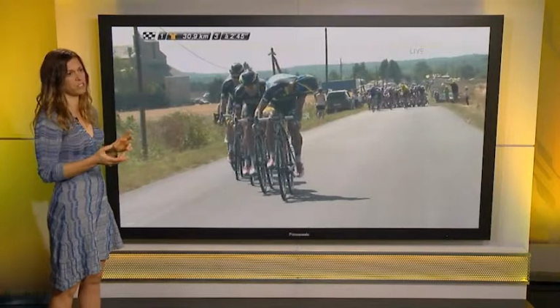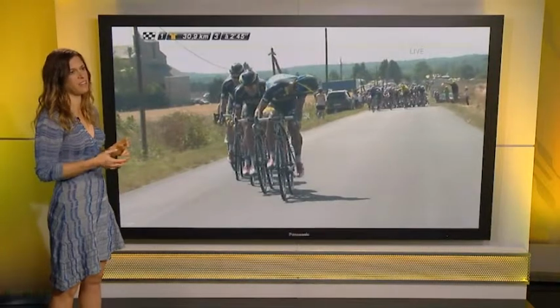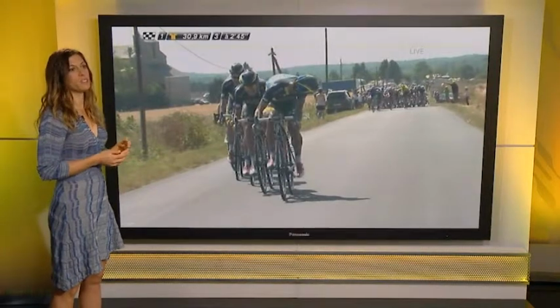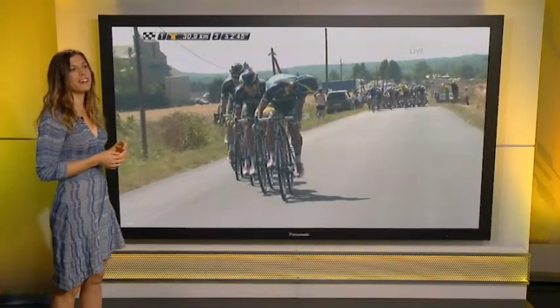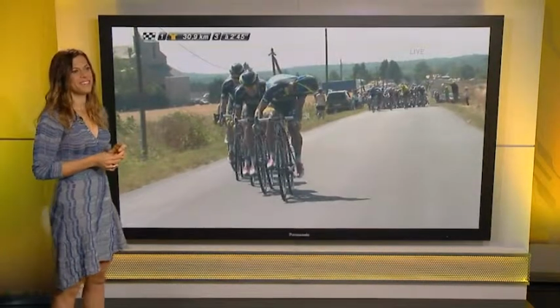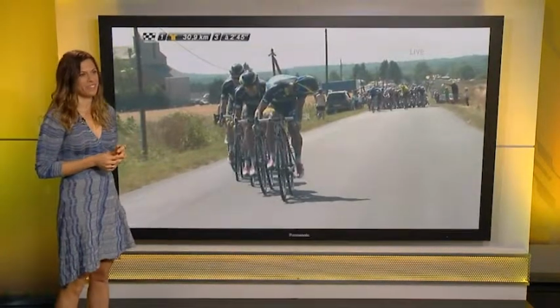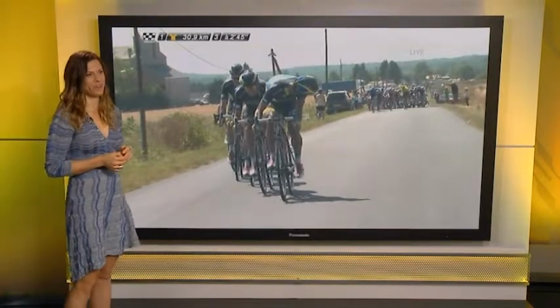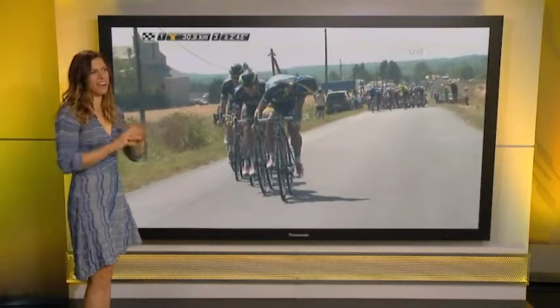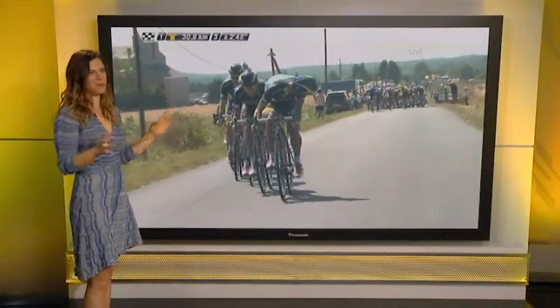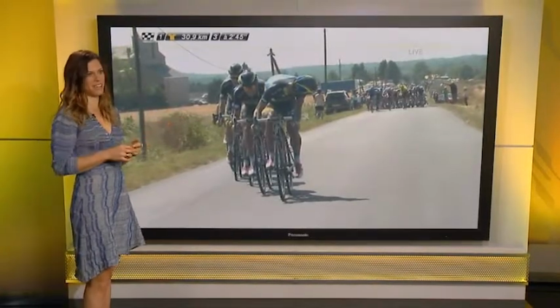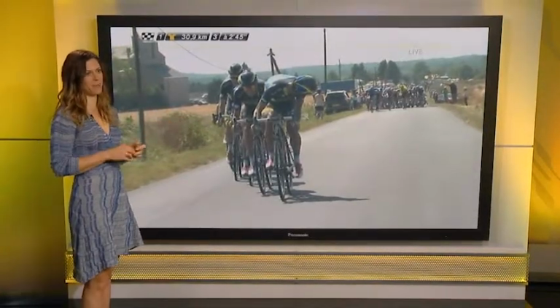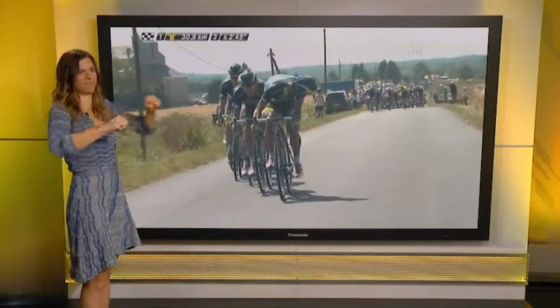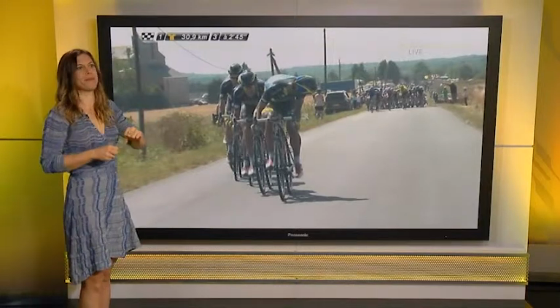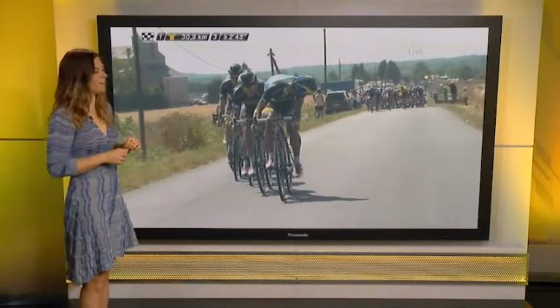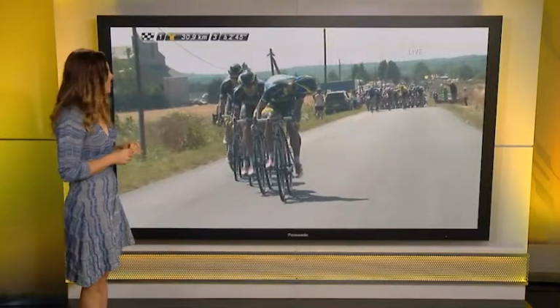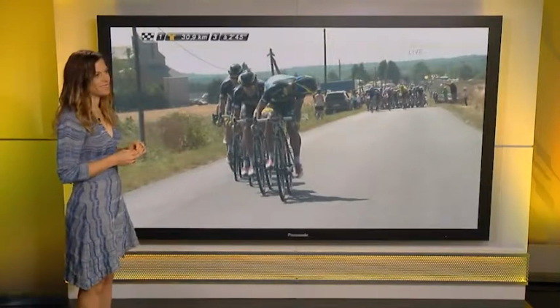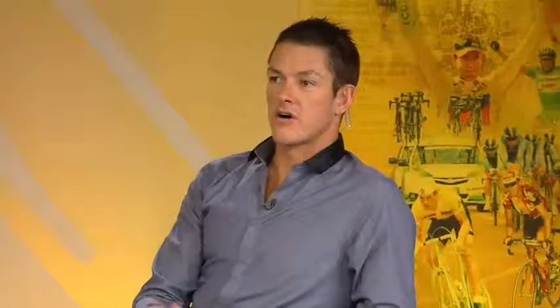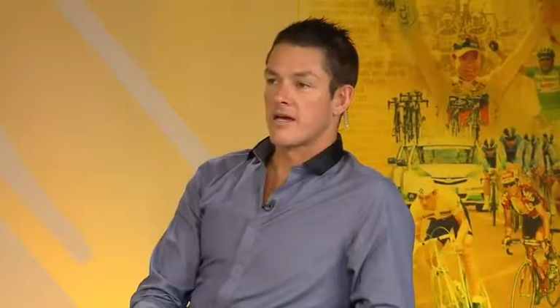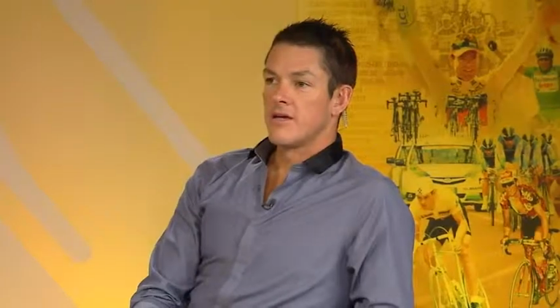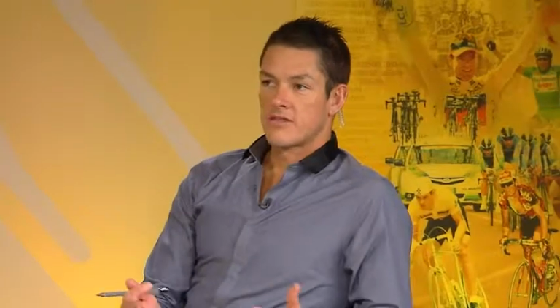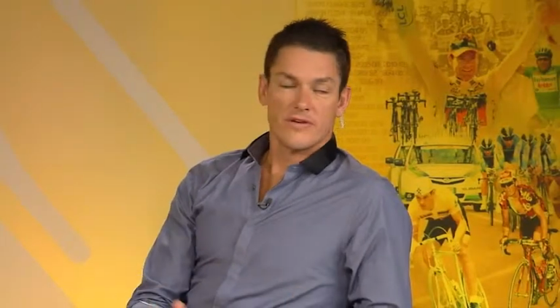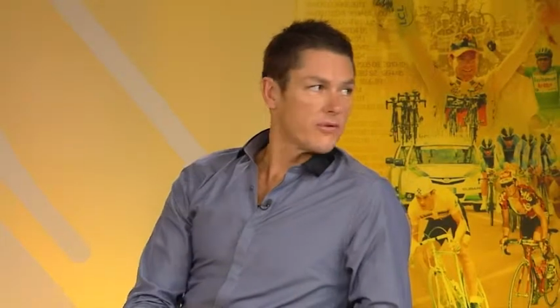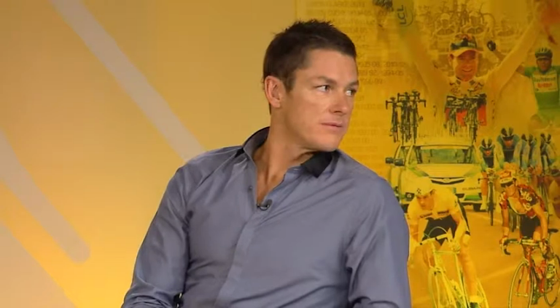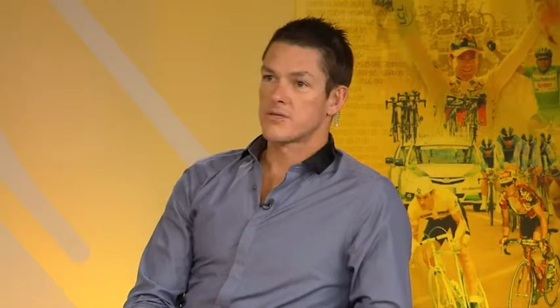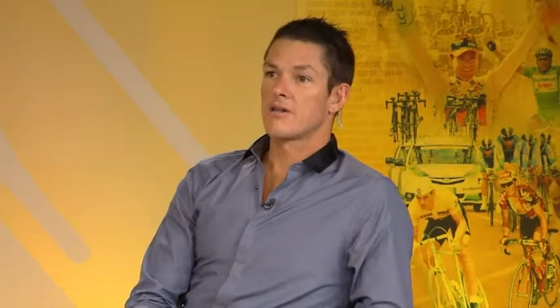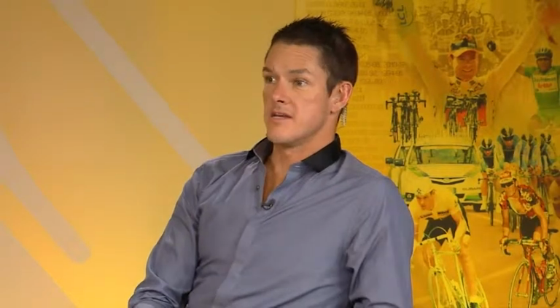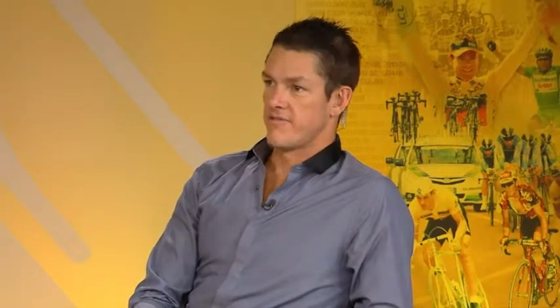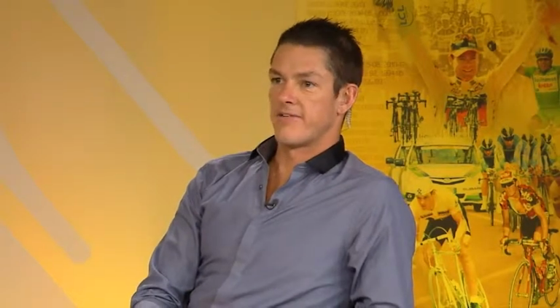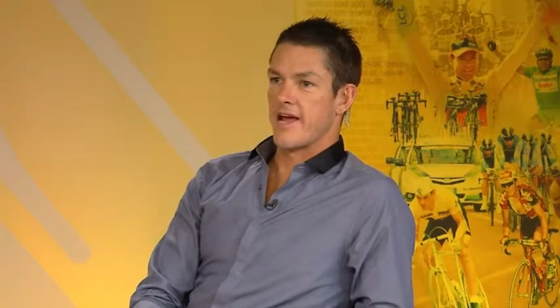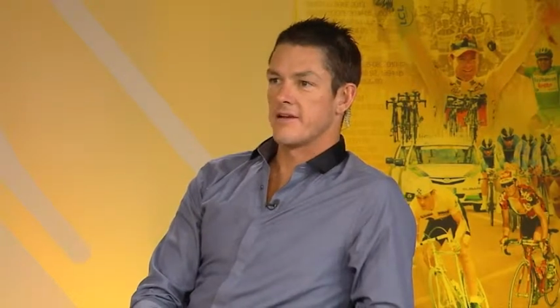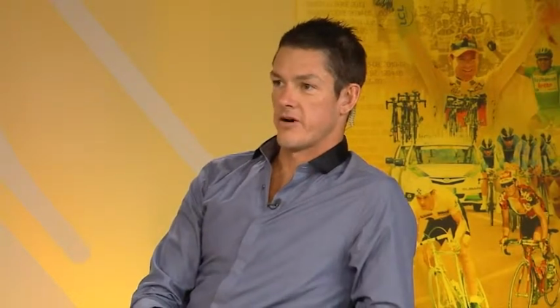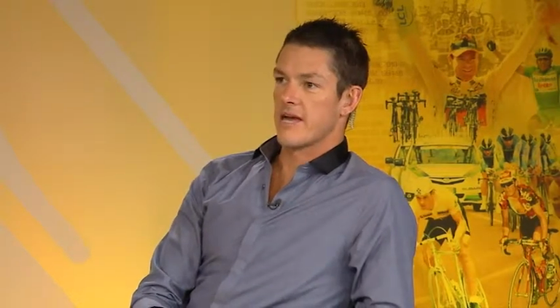Rogers said this was the hardest day he's ever had in the Tour de France — harder than any mountain stage. He could barely get on the bus. These guys finished fourth in the team time trial down in Nice, so they're very, very handy at riding together.